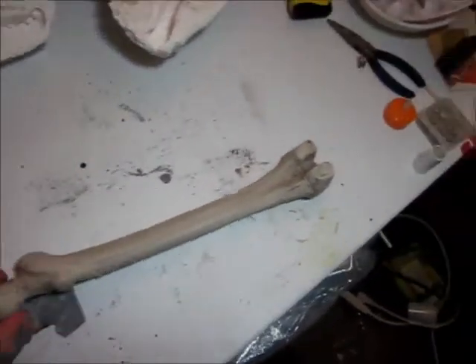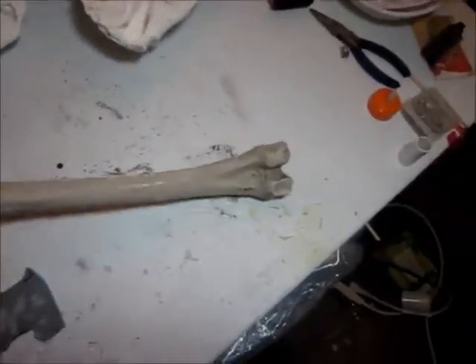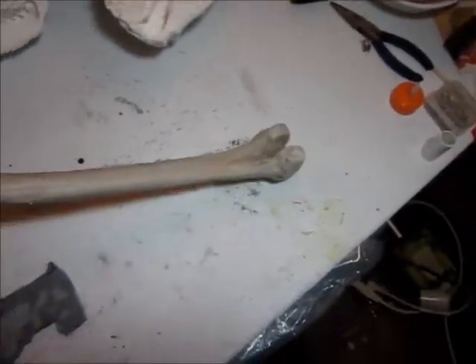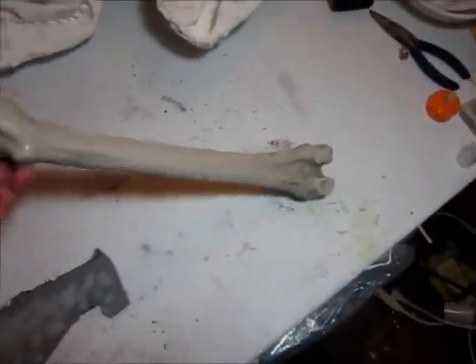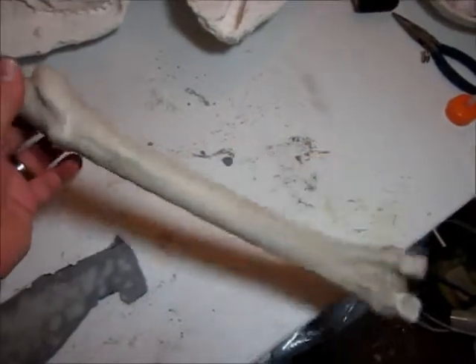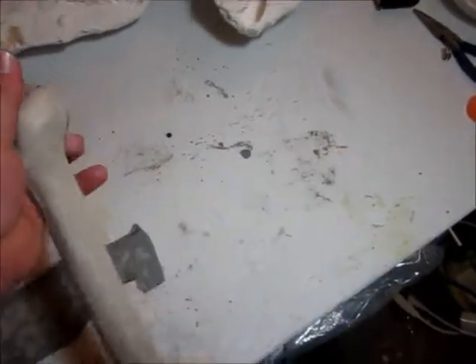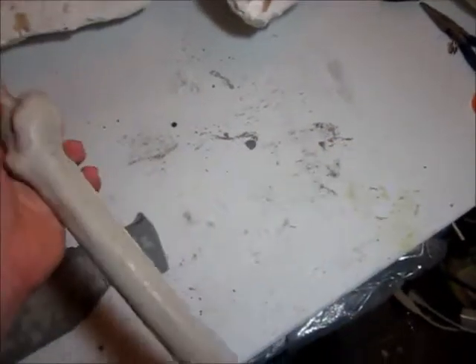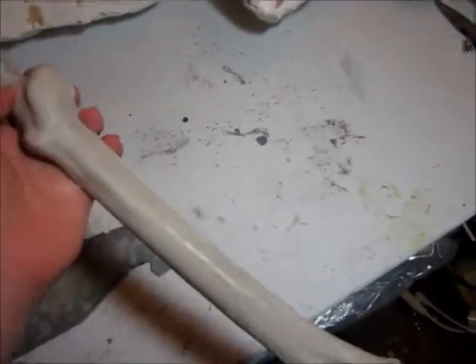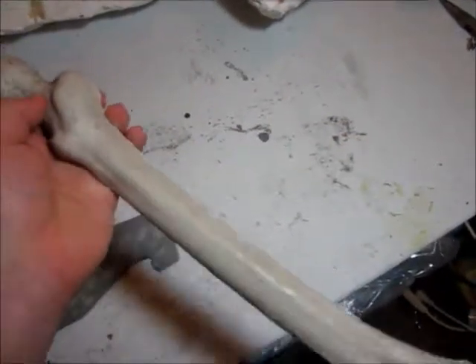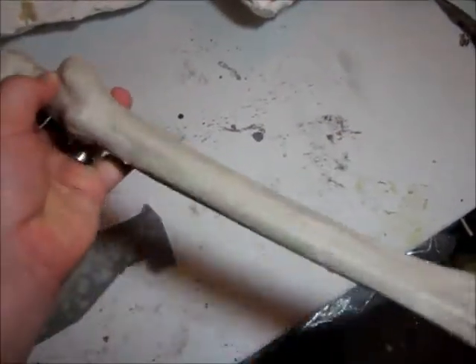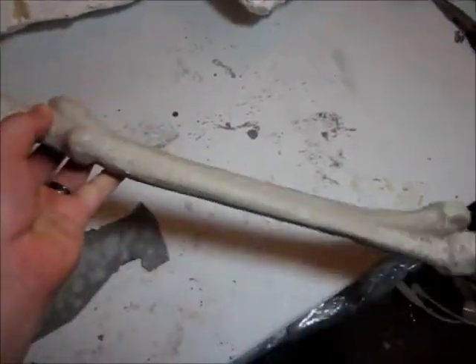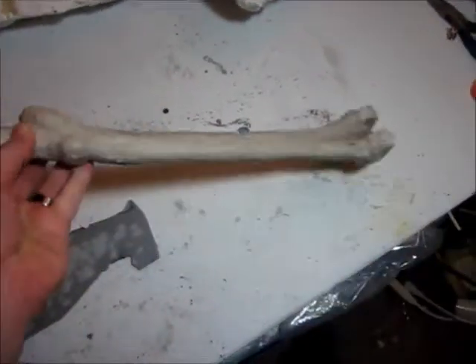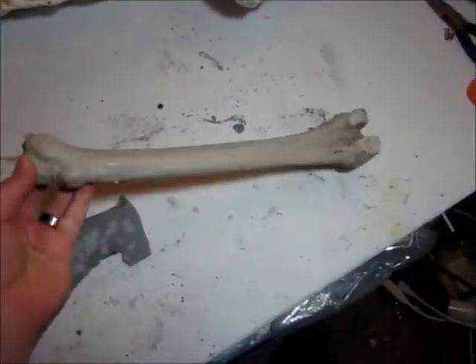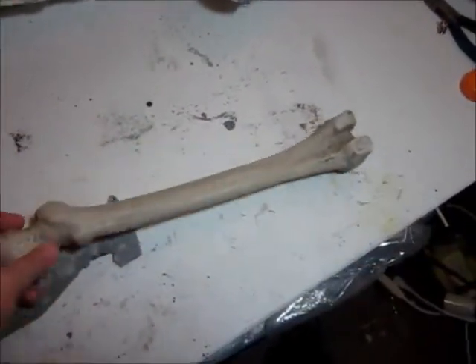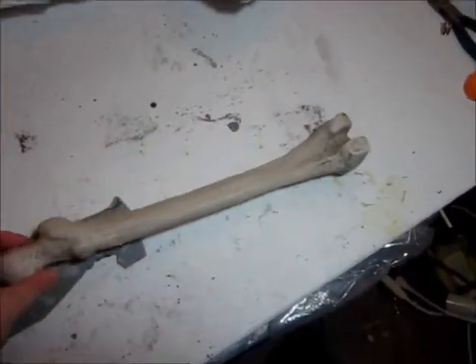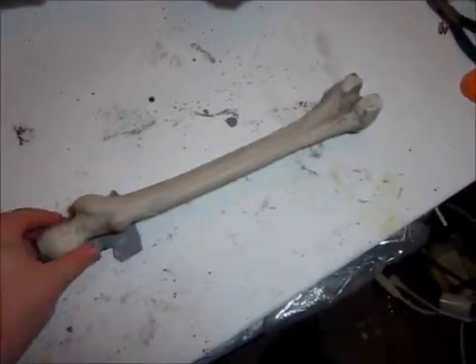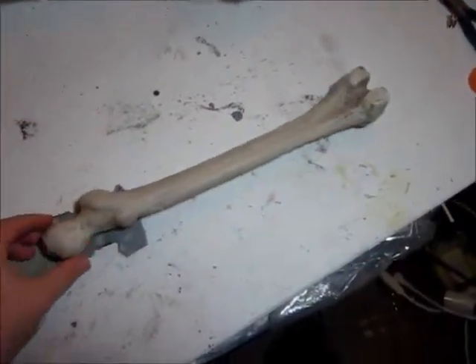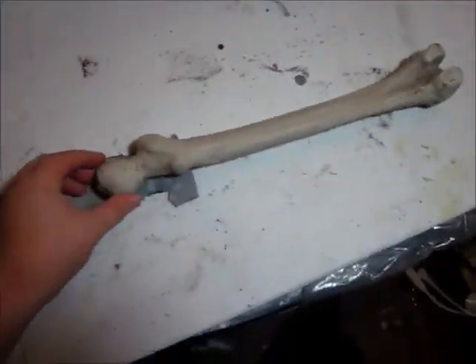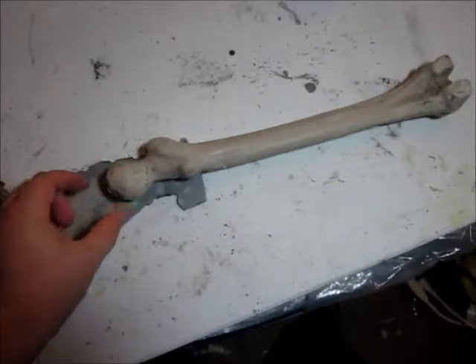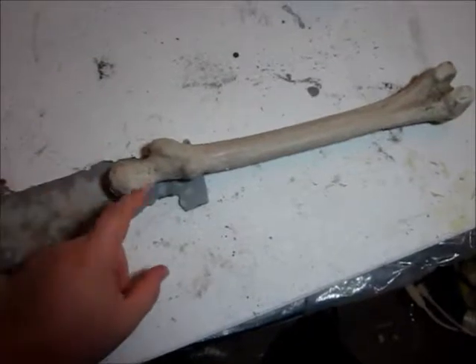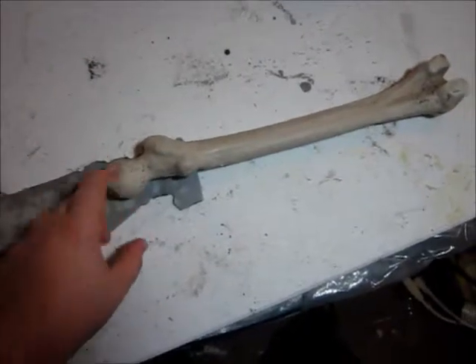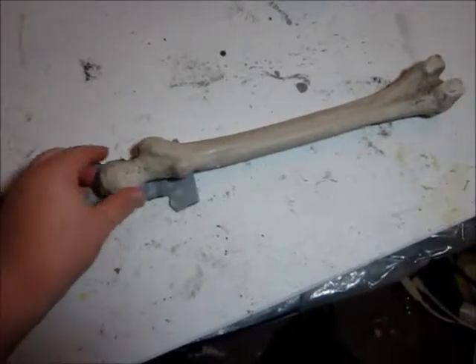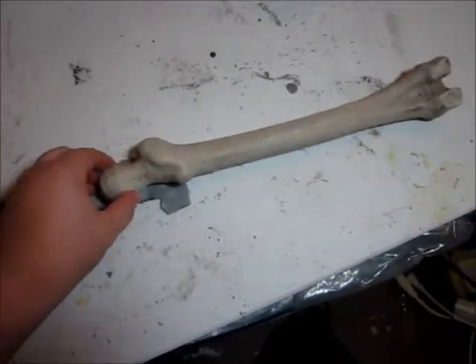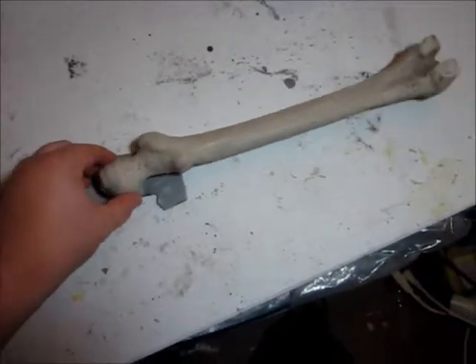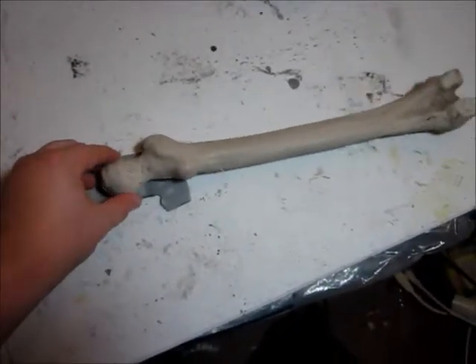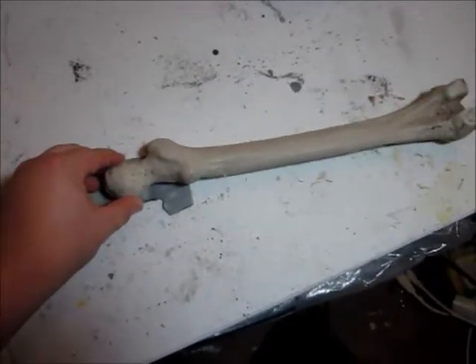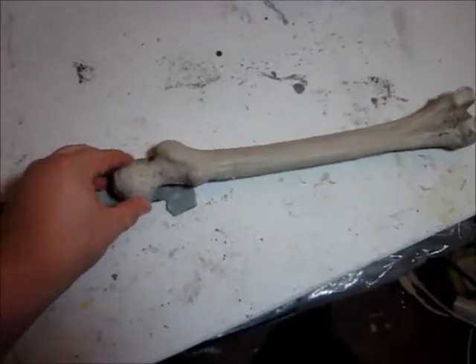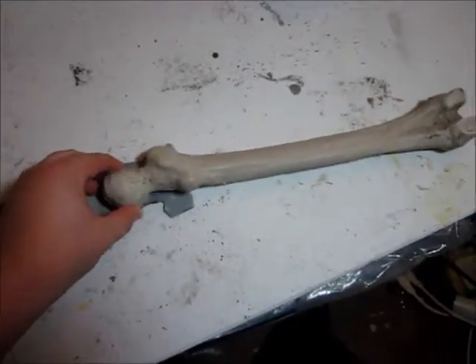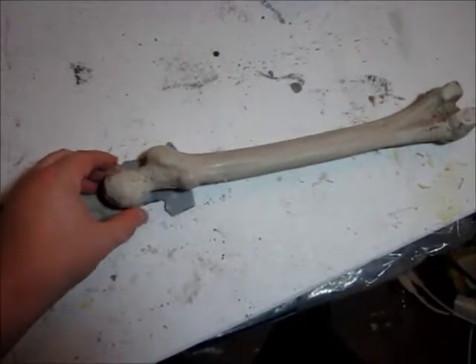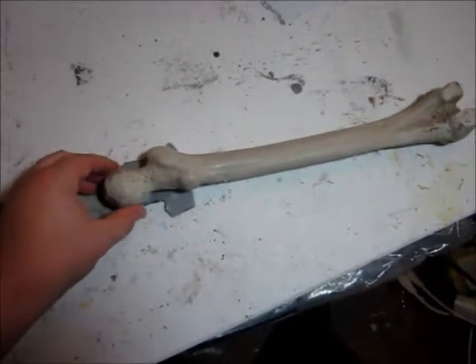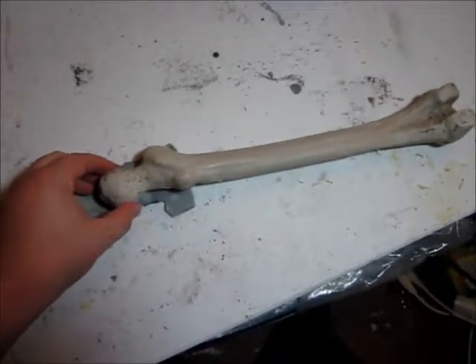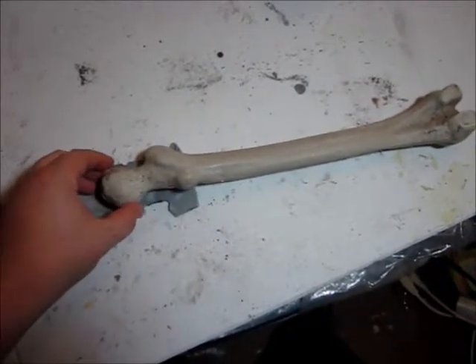There are so many anatomical errors with this thing, it's just kind of laughable. But actually, this particular error right here works pretty good for what we're going to be using it for.